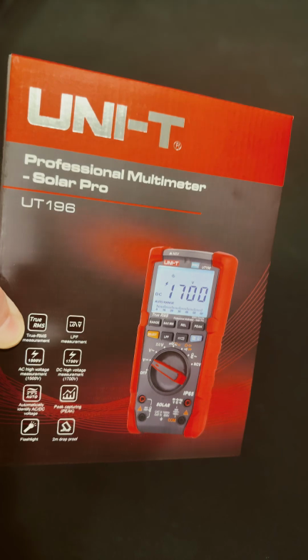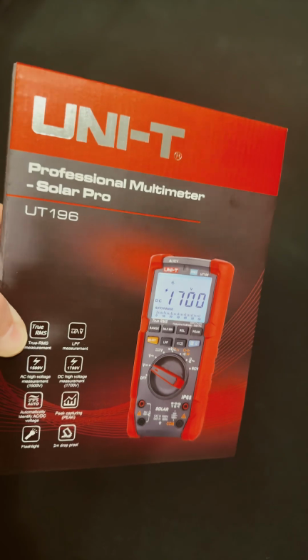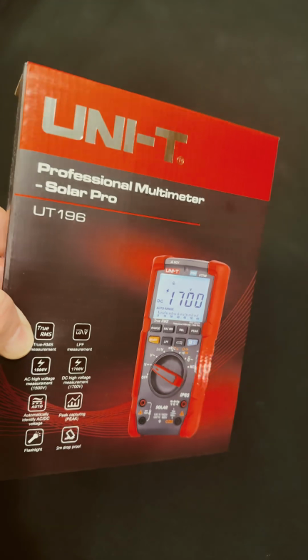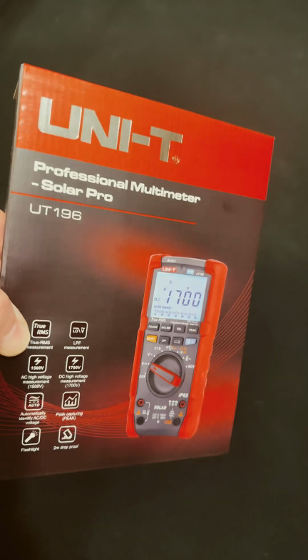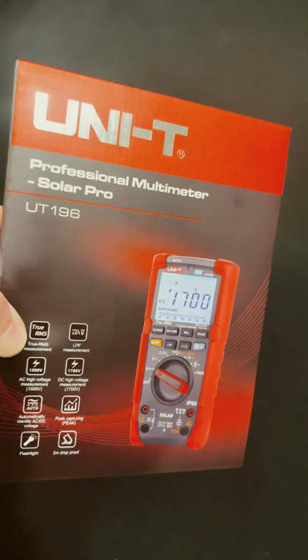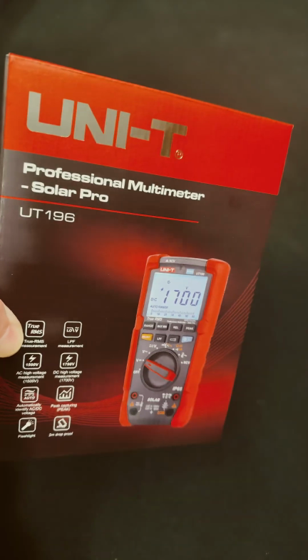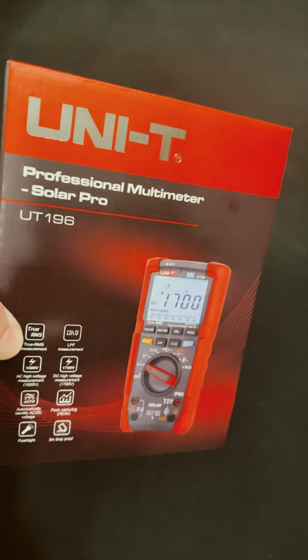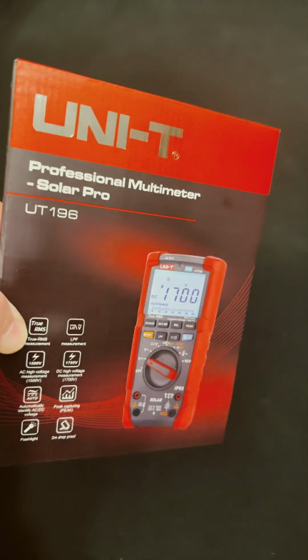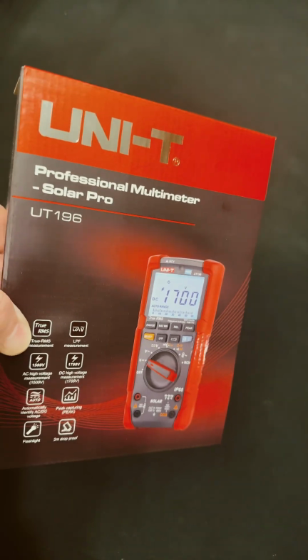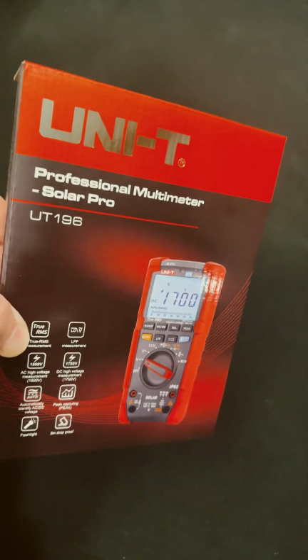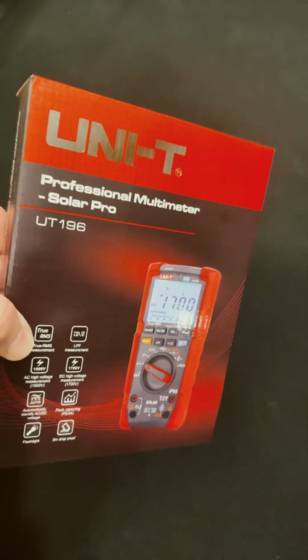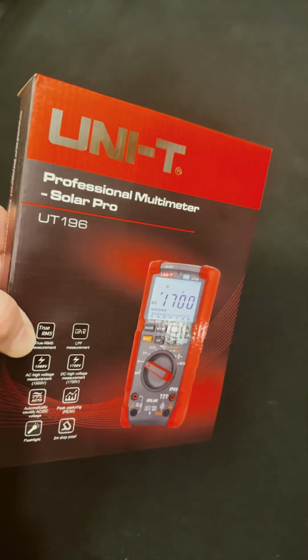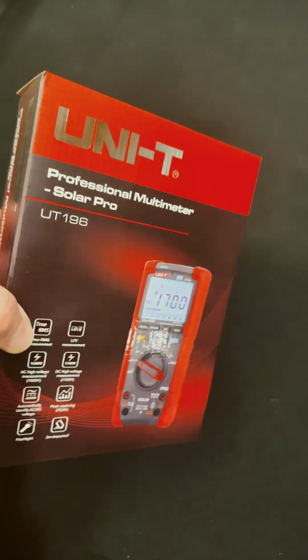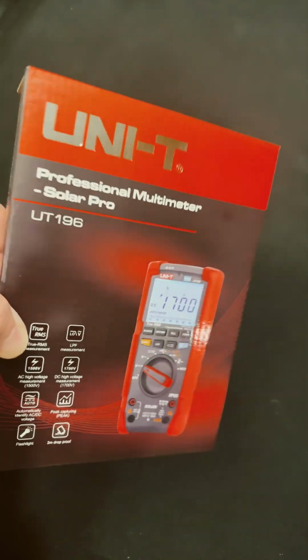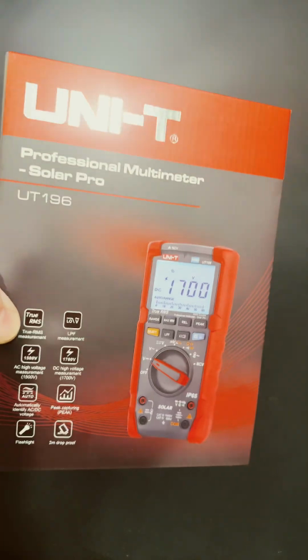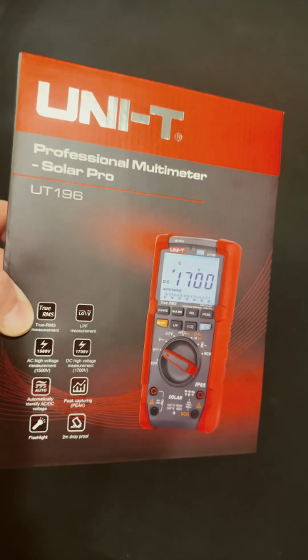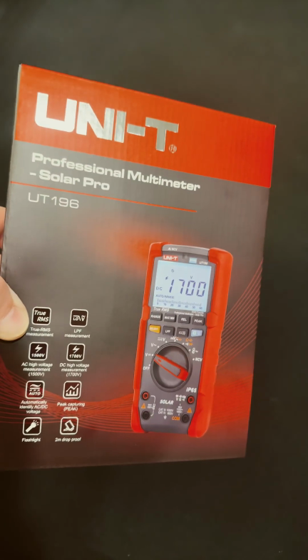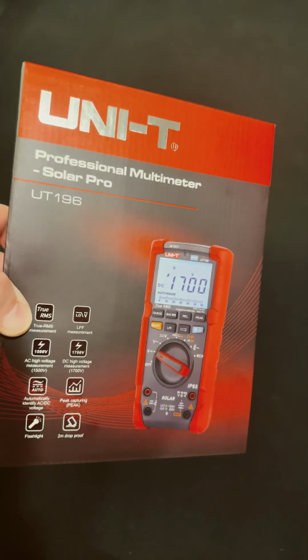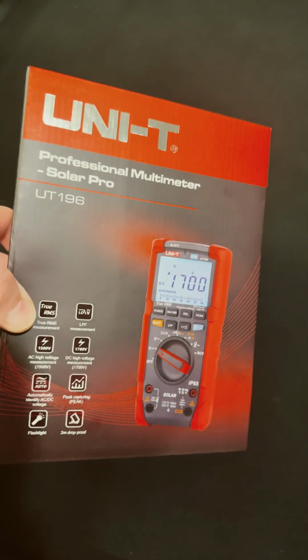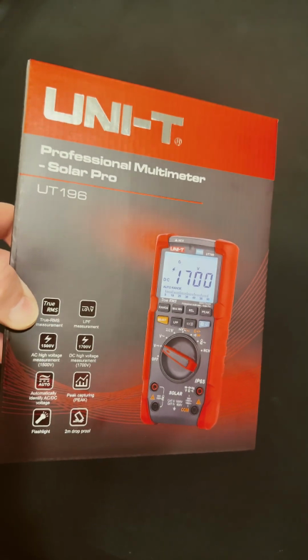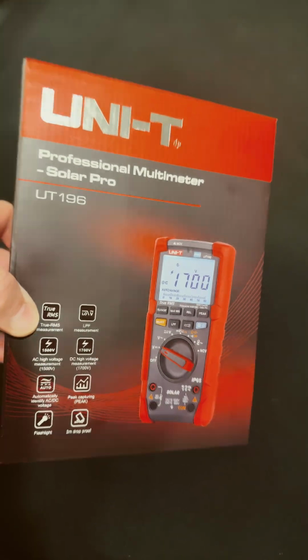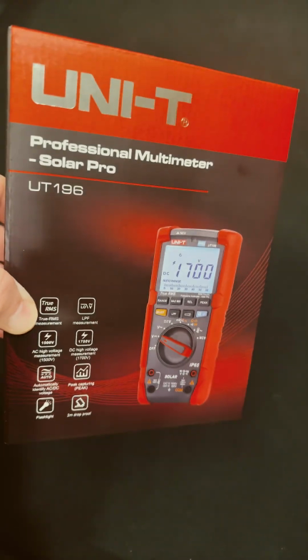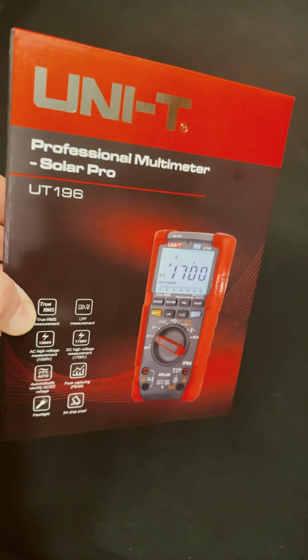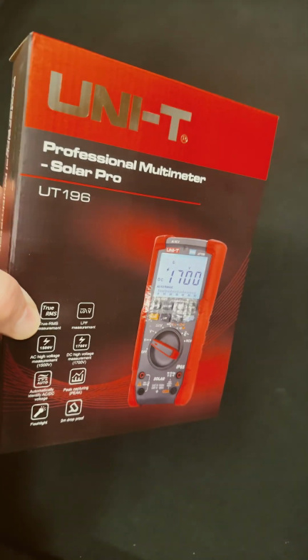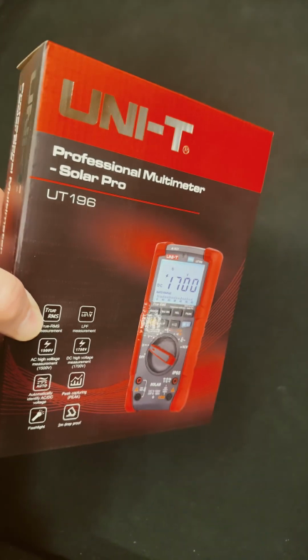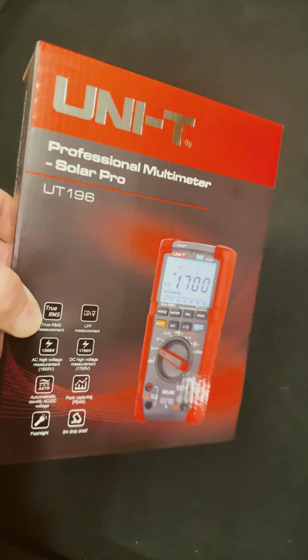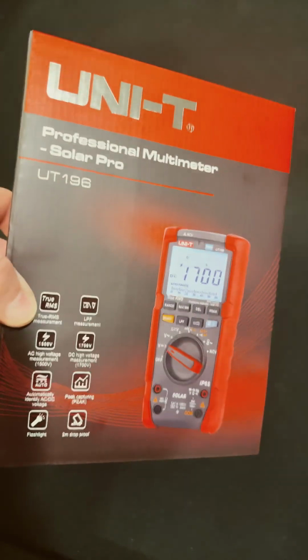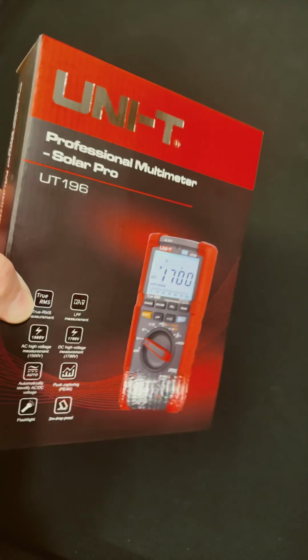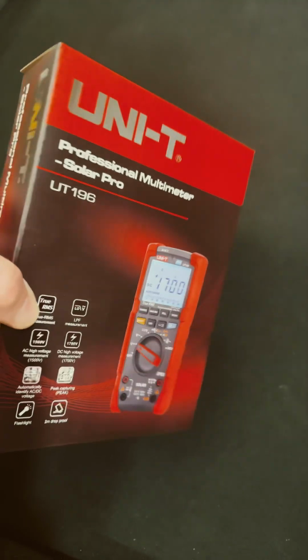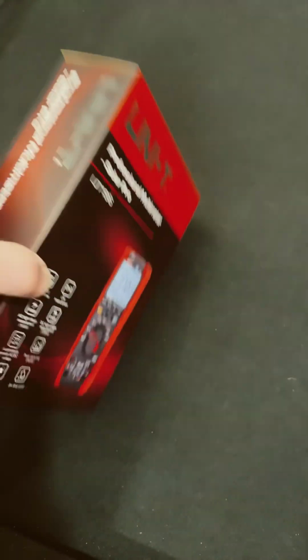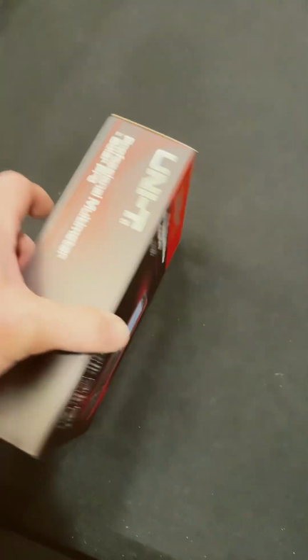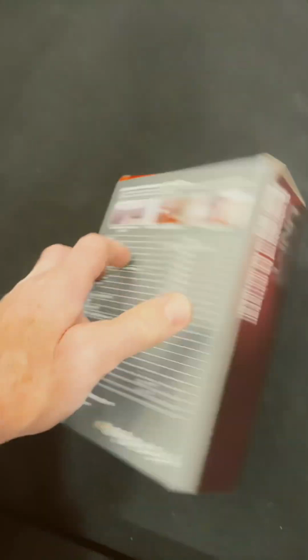This seems to be great for an electrician as well as any kind of solar work with the higher voltage capabilities. It has a flashlight built in — this is really nice. IP ratings — check it out.